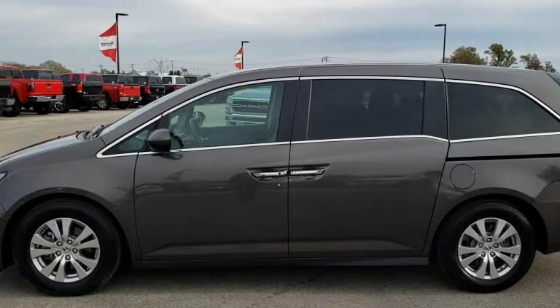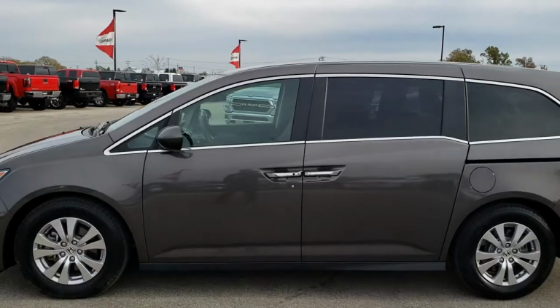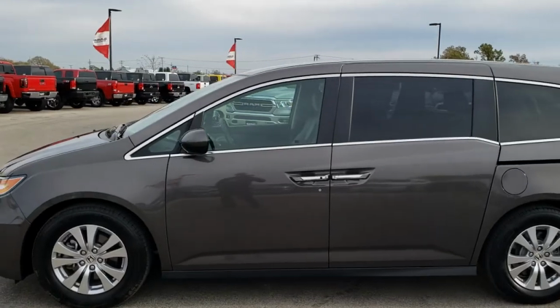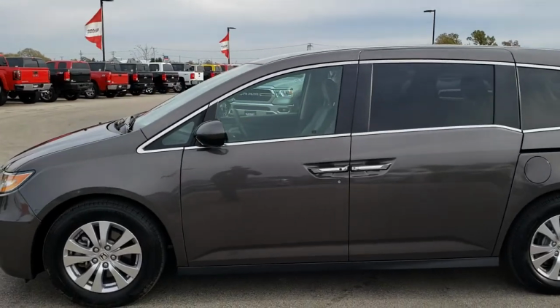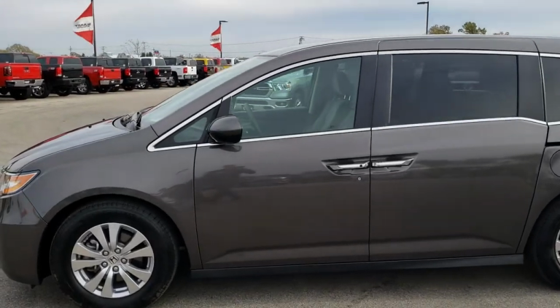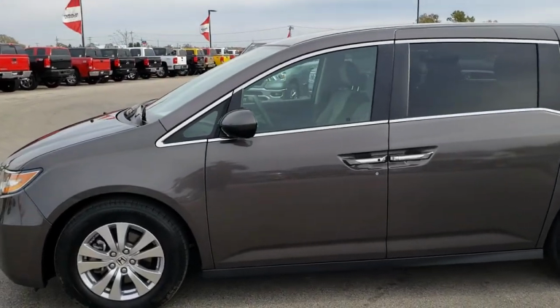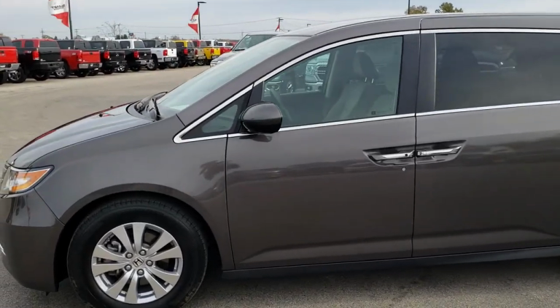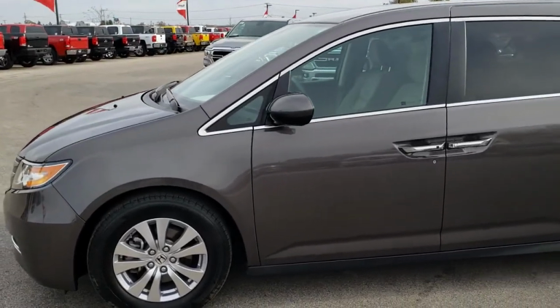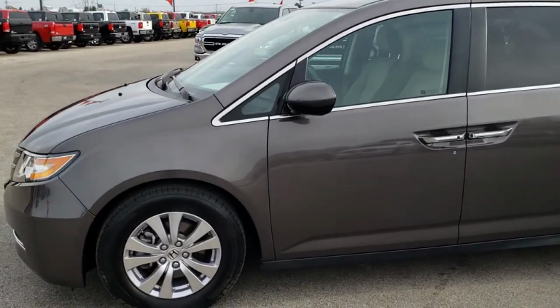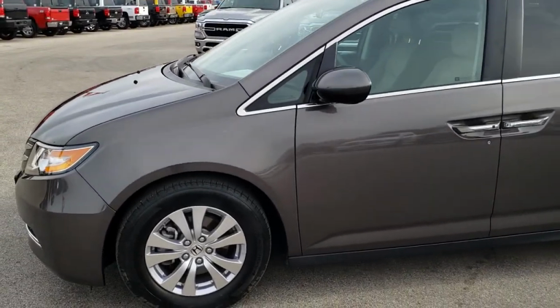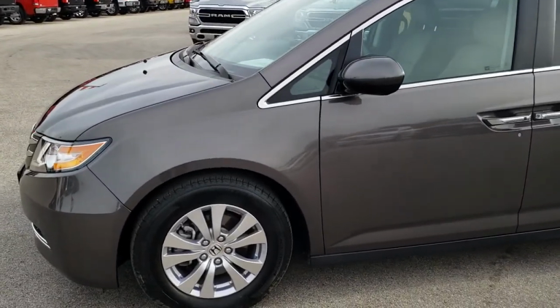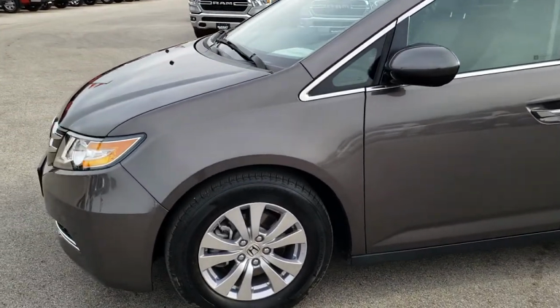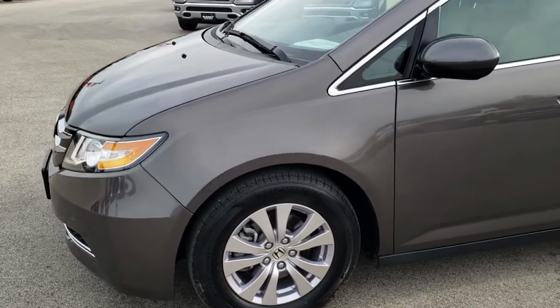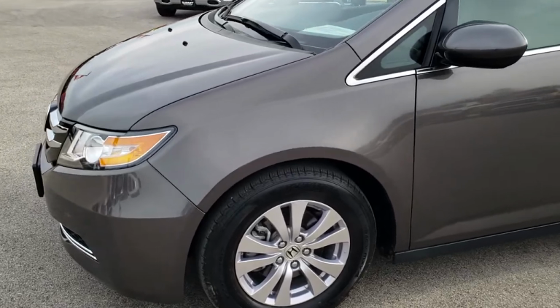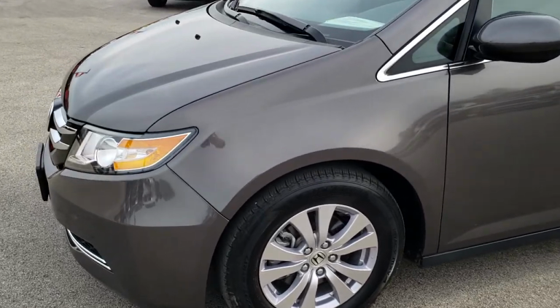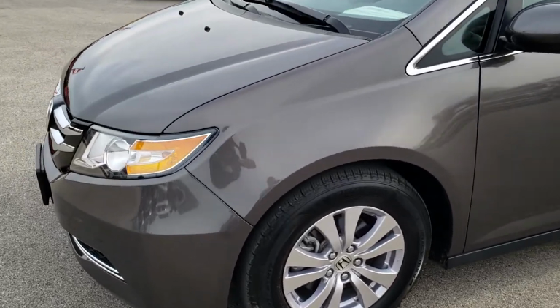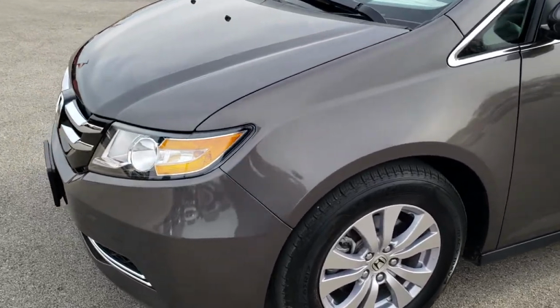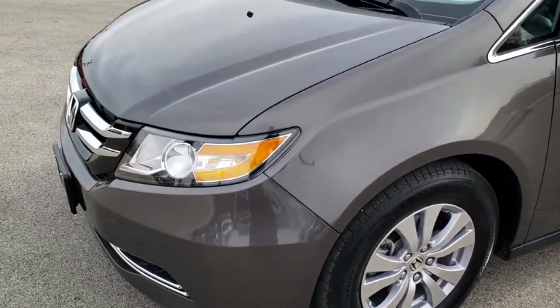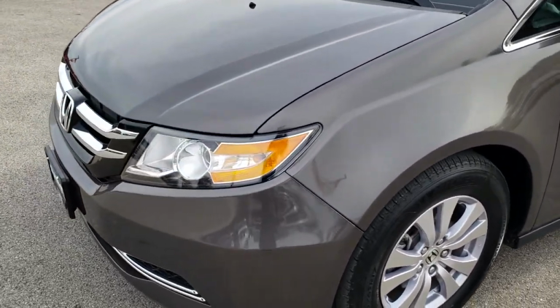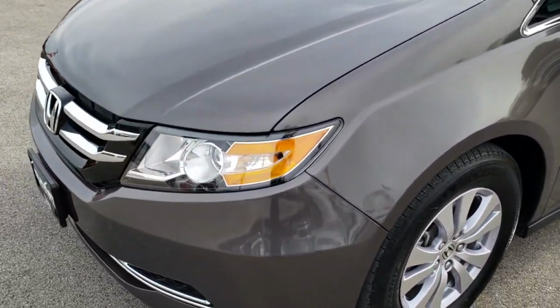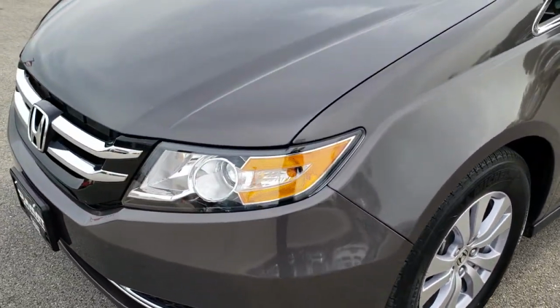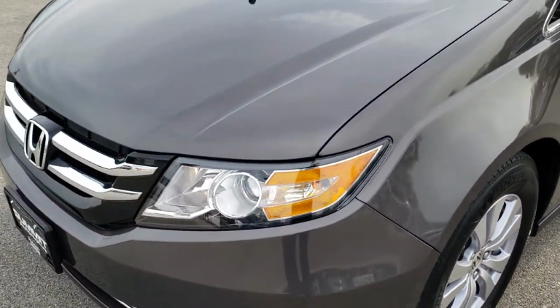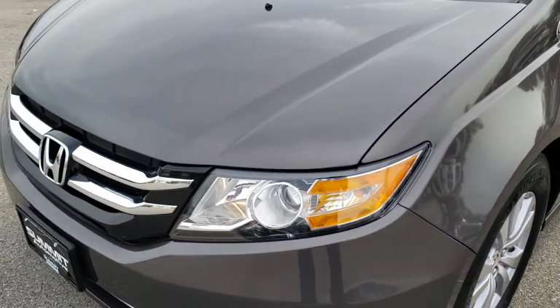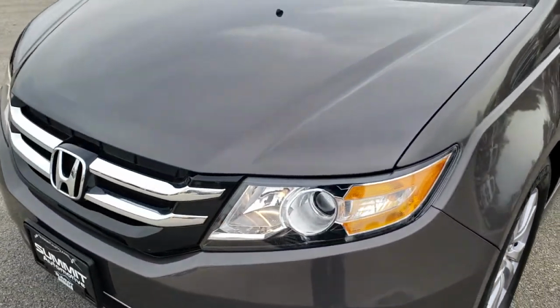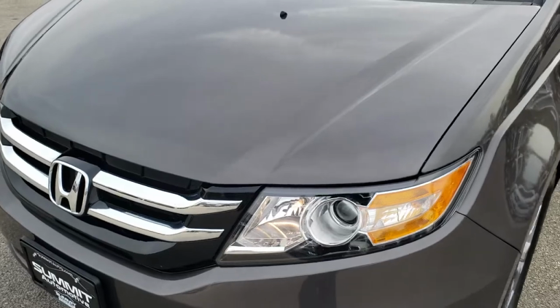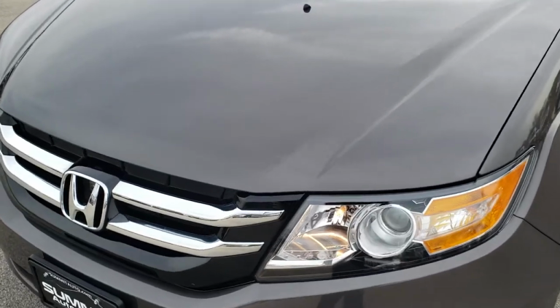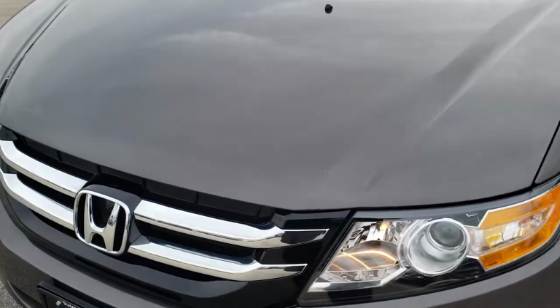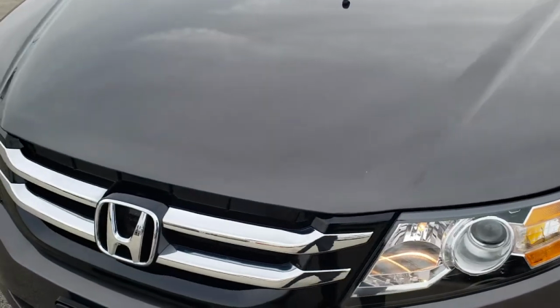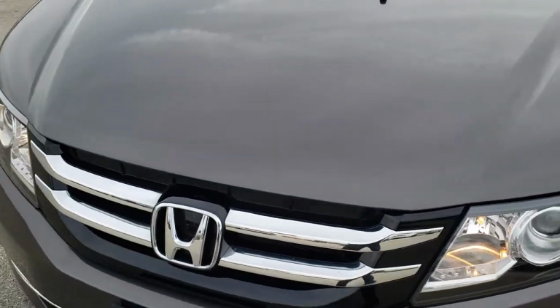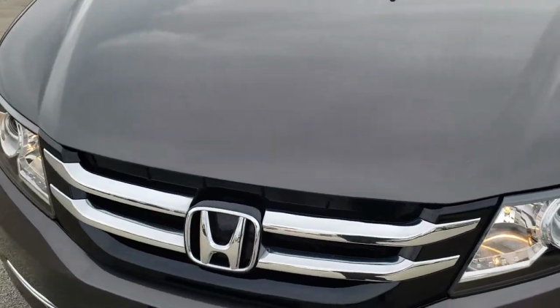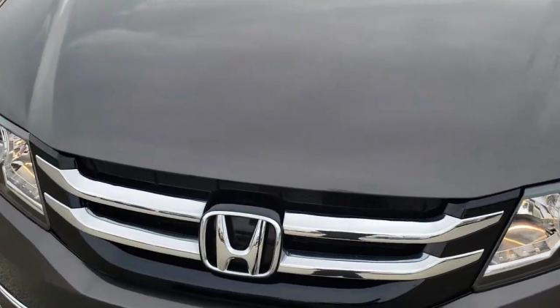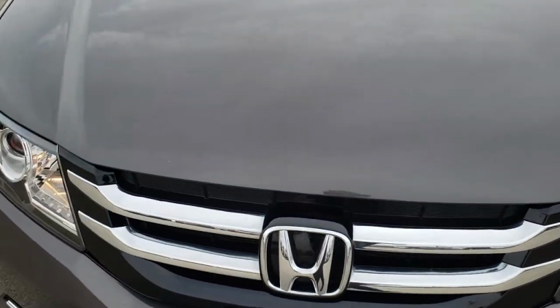This is stock number HA405A. We are here at Summit Automotive in Fond du Lac, Wisconsin, your new and used minivan headquarters. Today we are checking out this super clean 2017 Honda Odyssey.